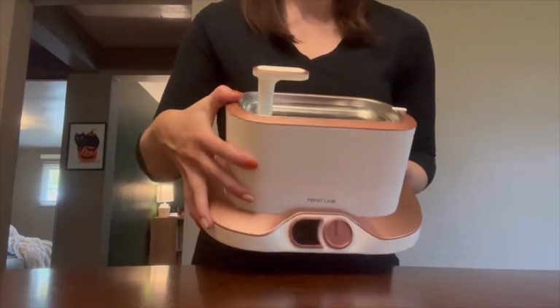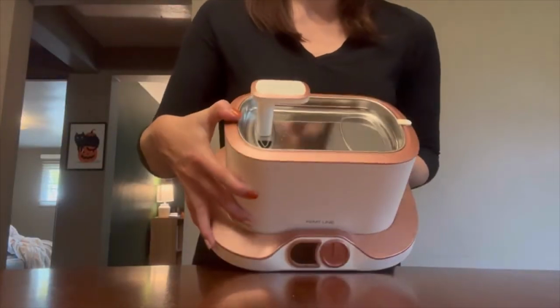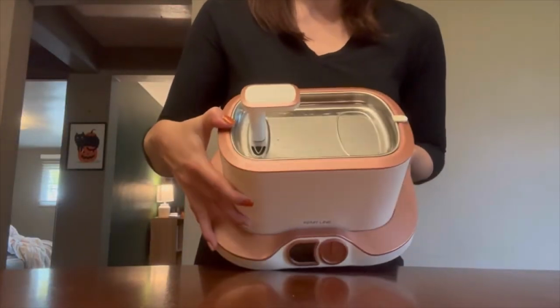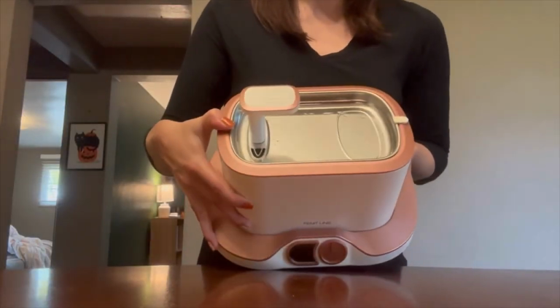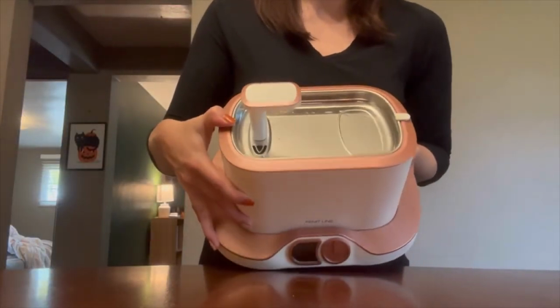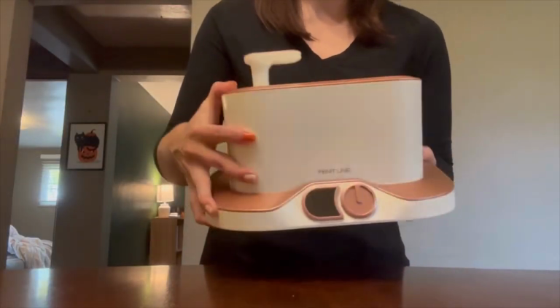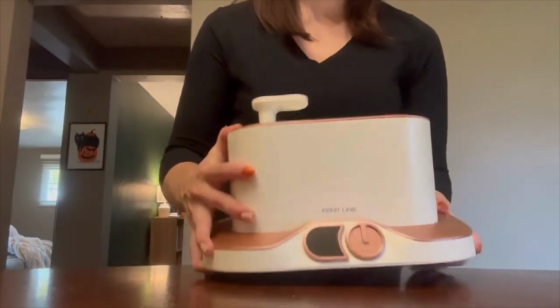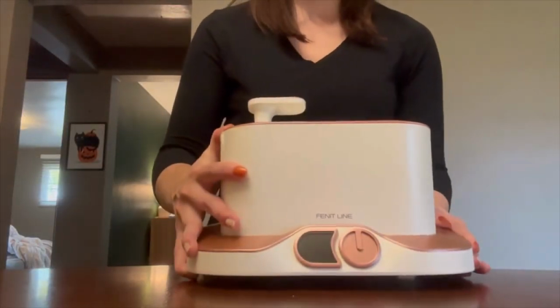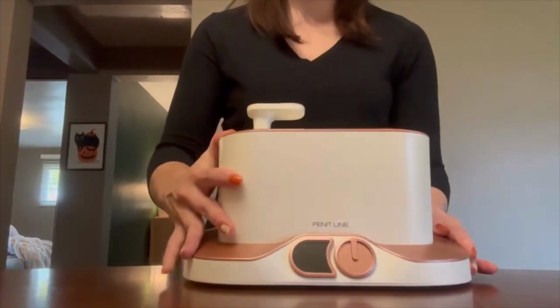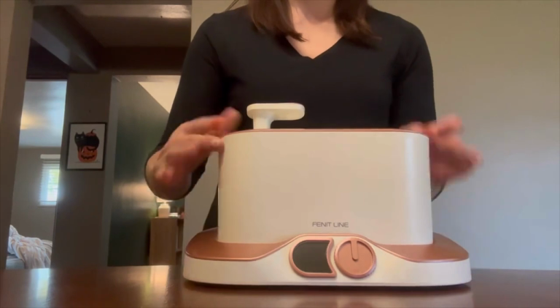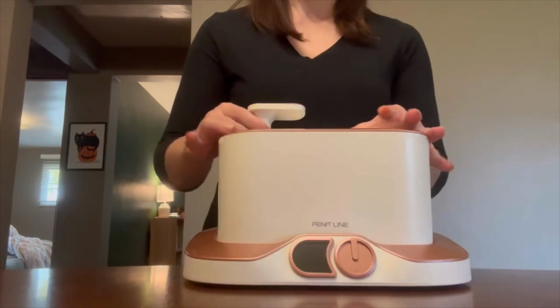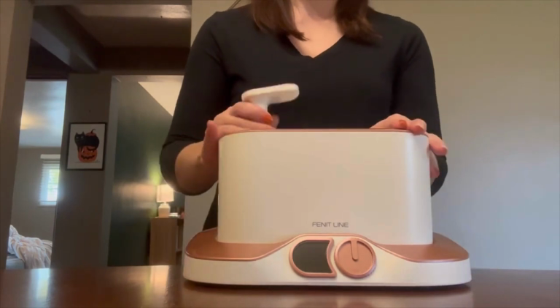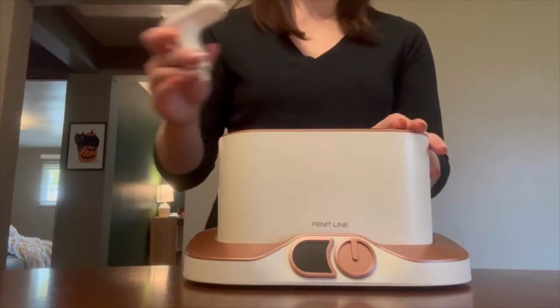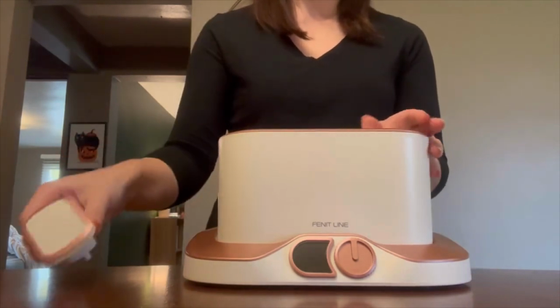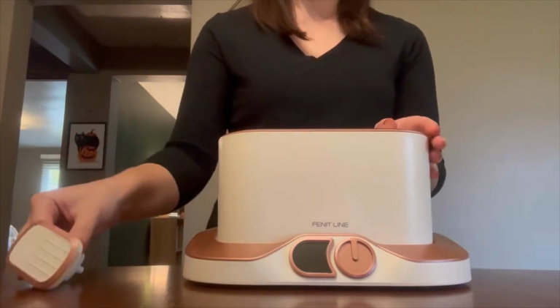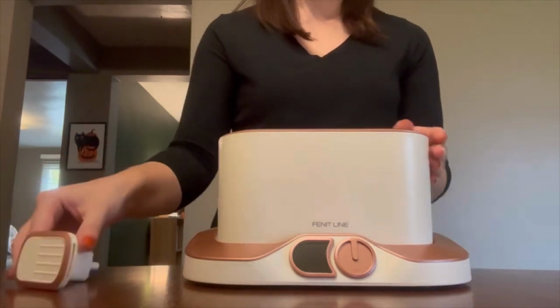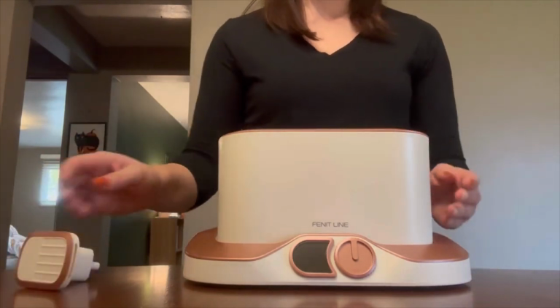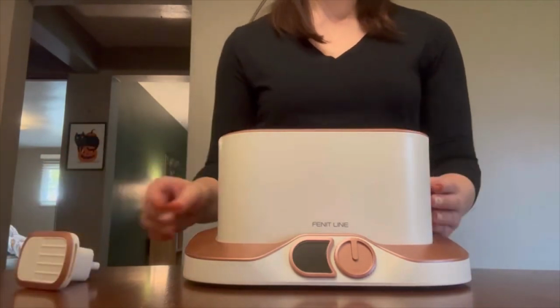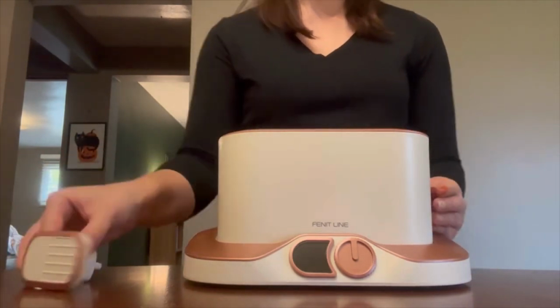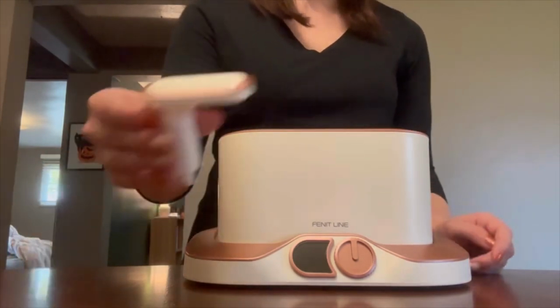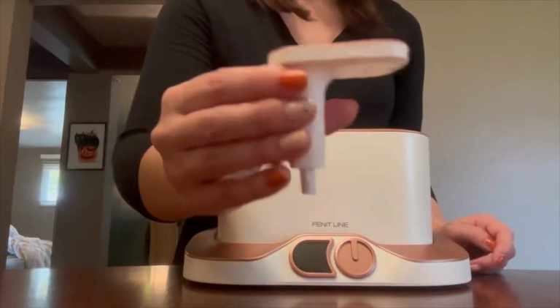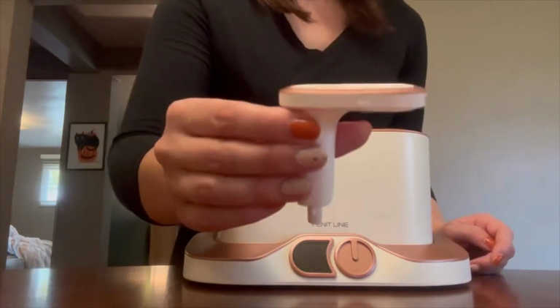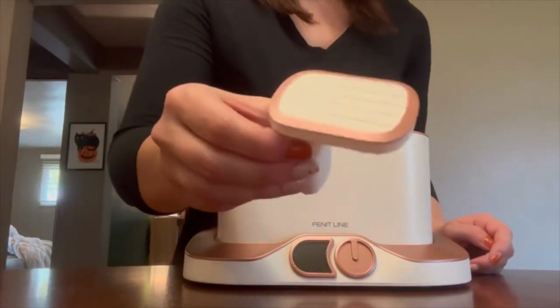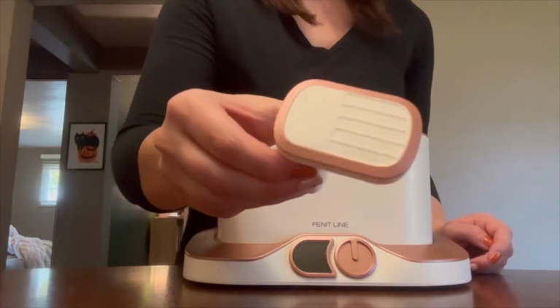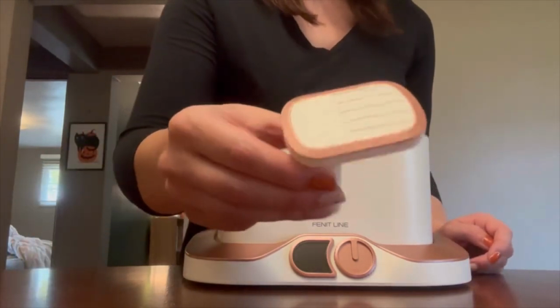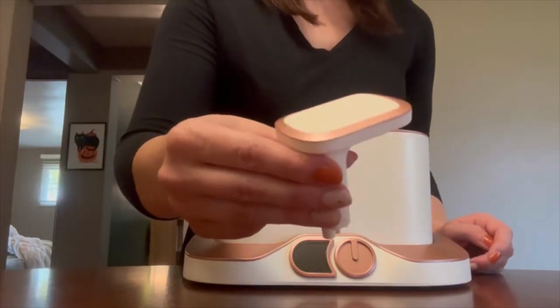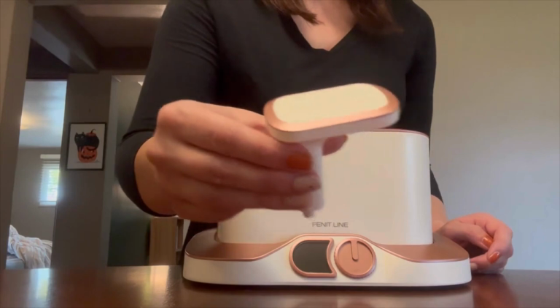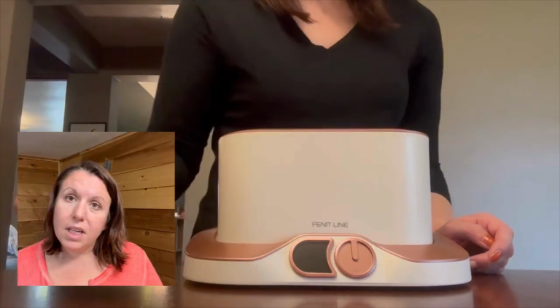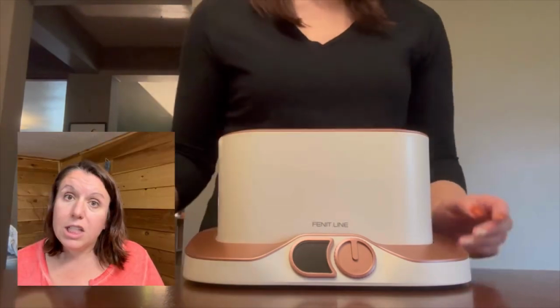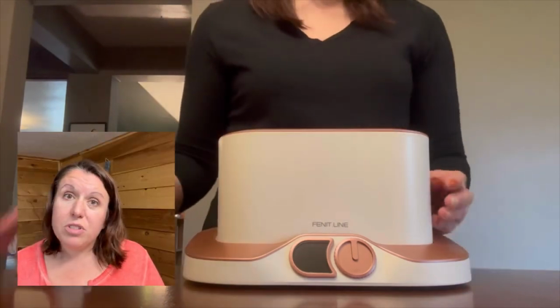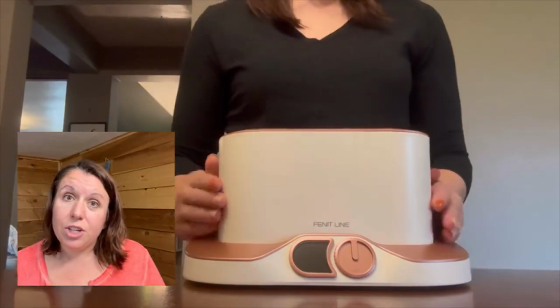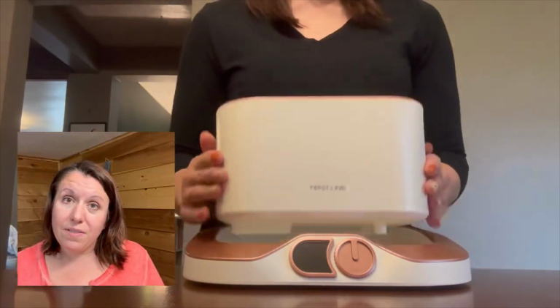The Finitline Cat Water Fountain's anti-tumble design and unhindered mobility, along with it being a breeze to clean, is all part of its game-changing unified design. It's precision crafted.